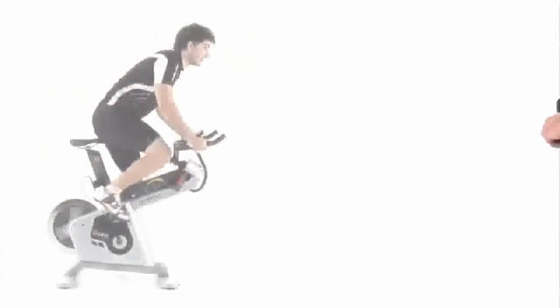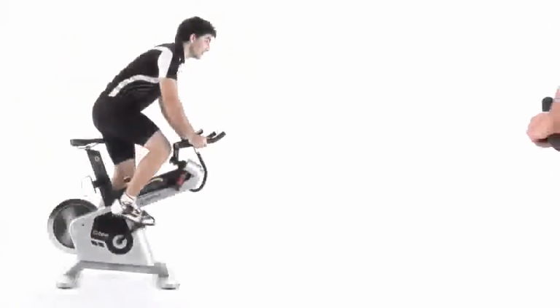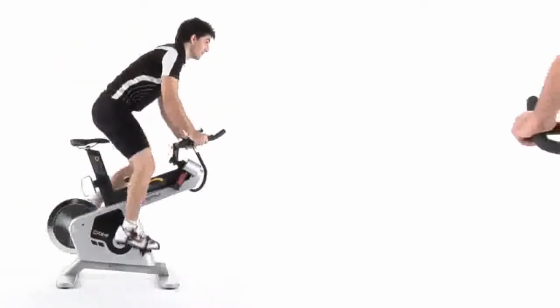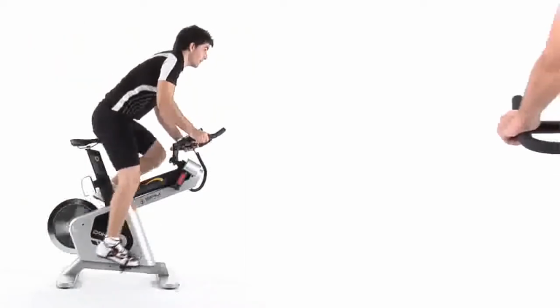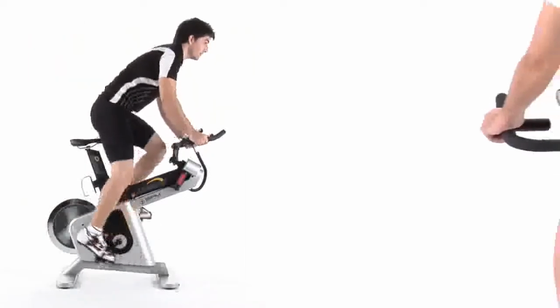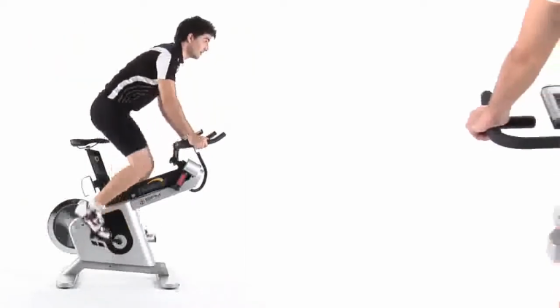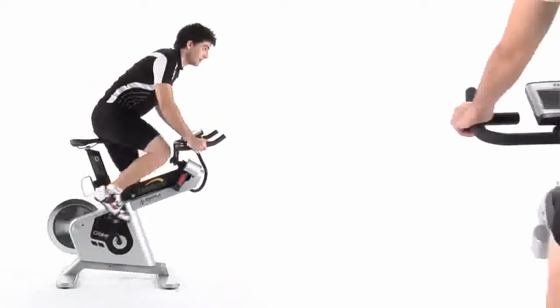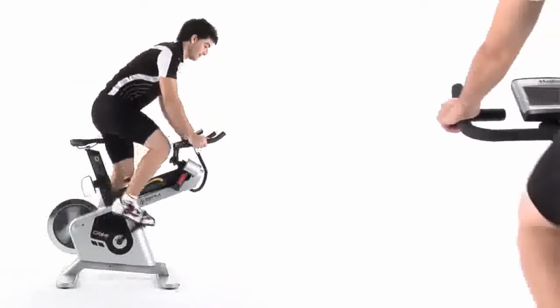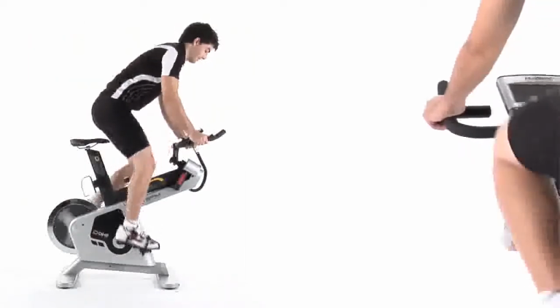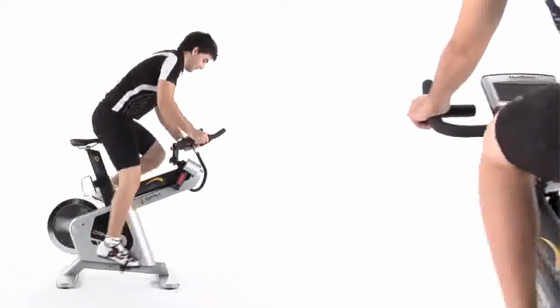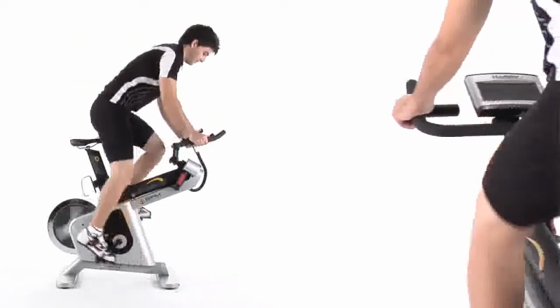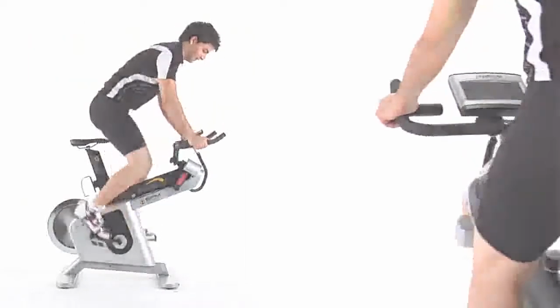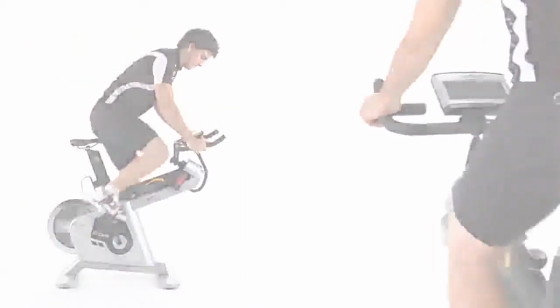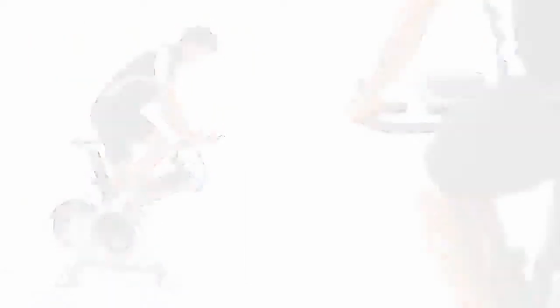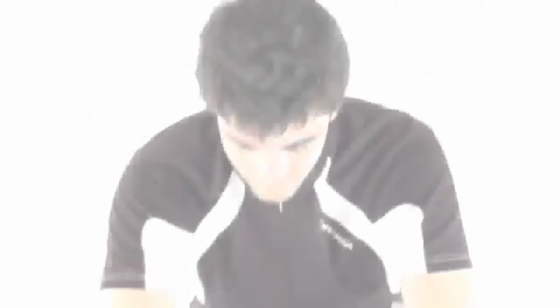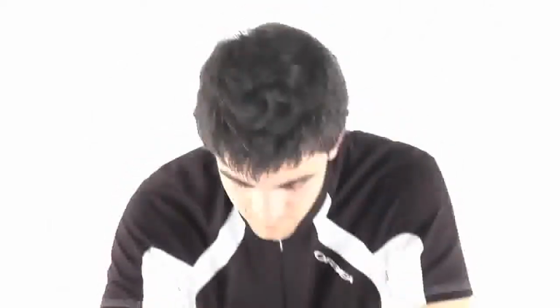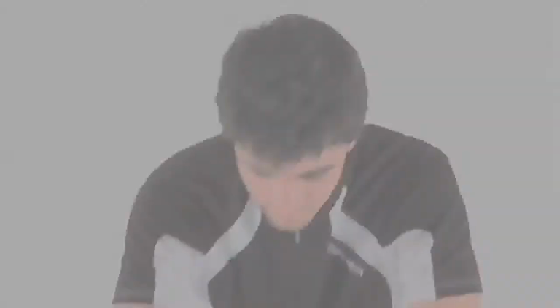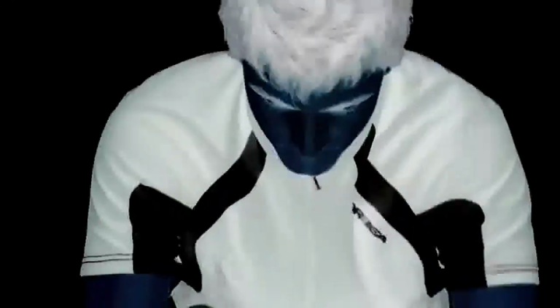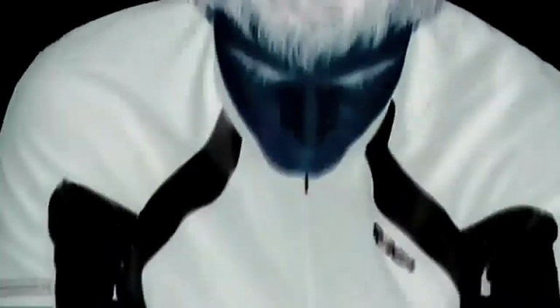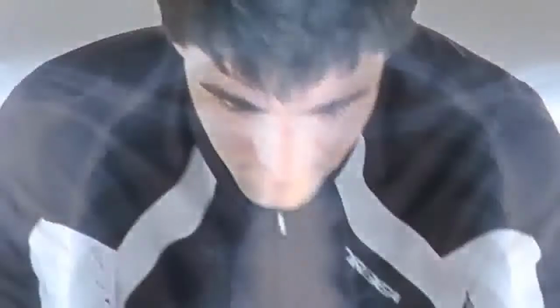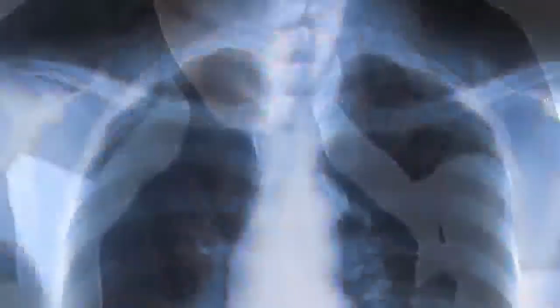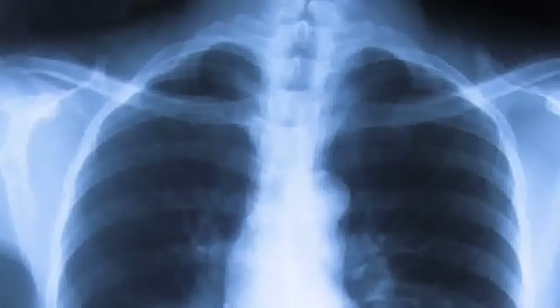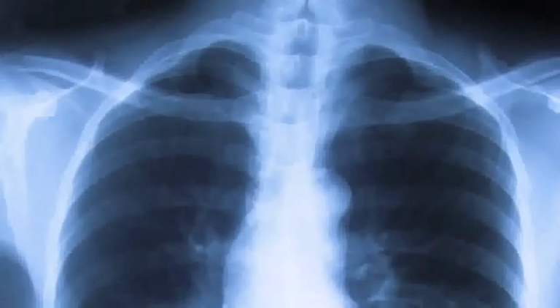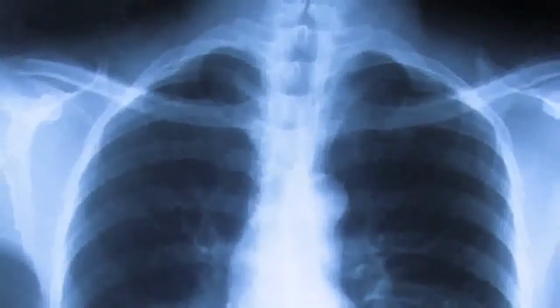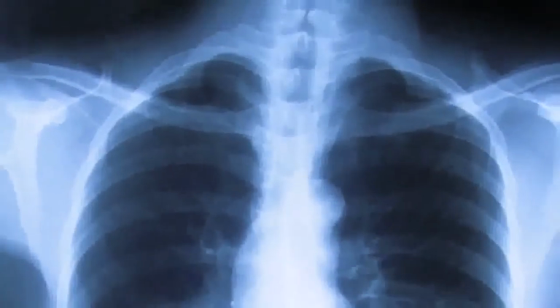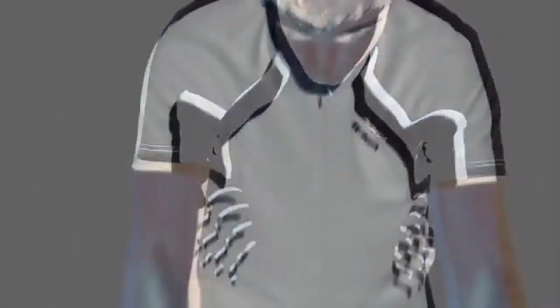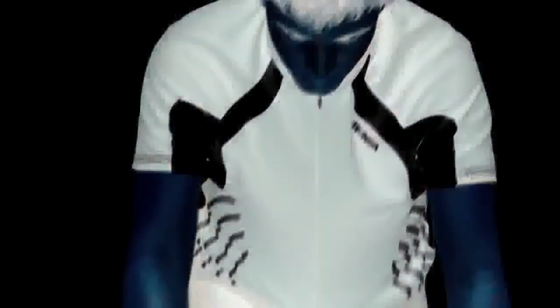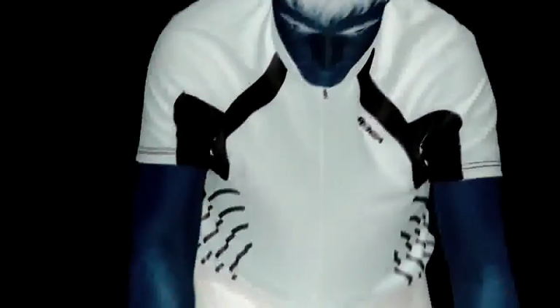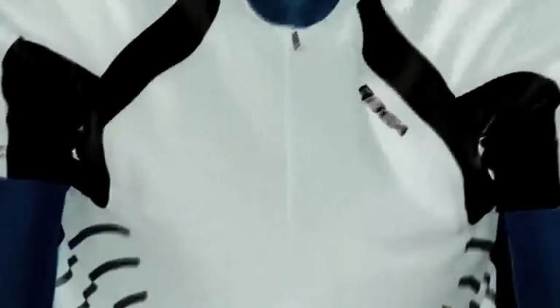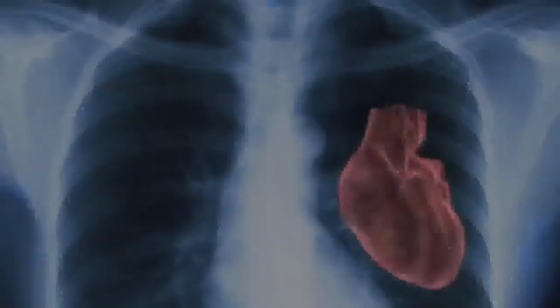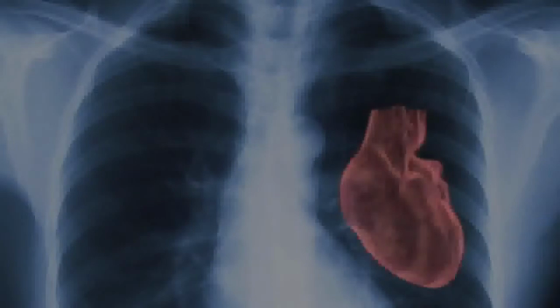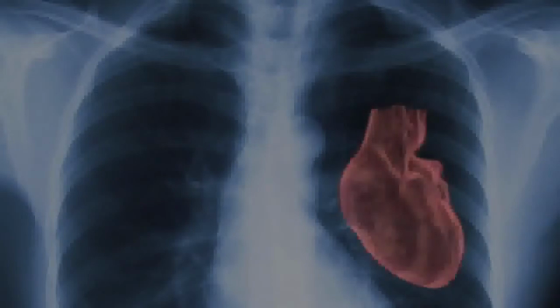Improve balance and coordination, increase breathing capacity, reinforce the cardiovascular system.